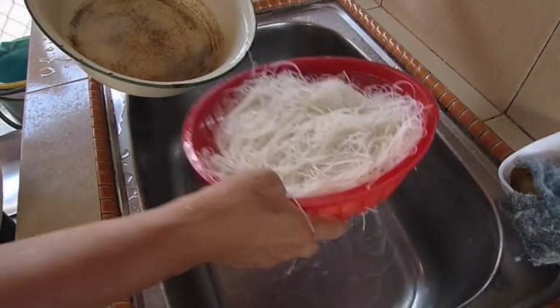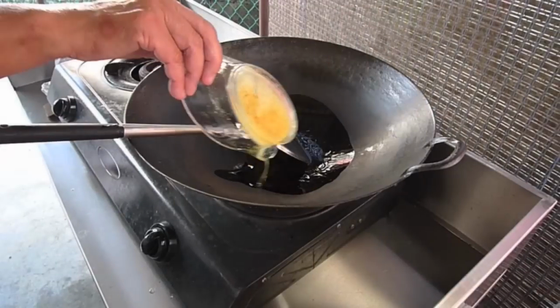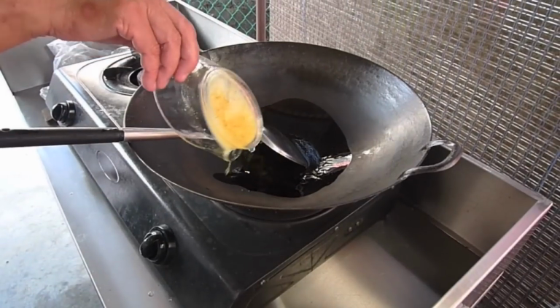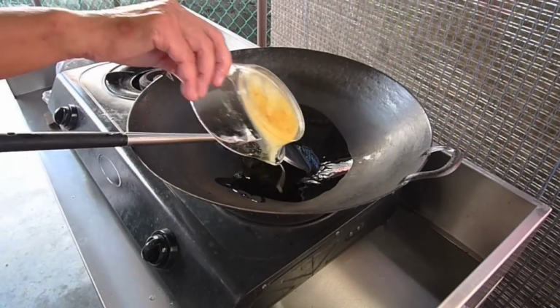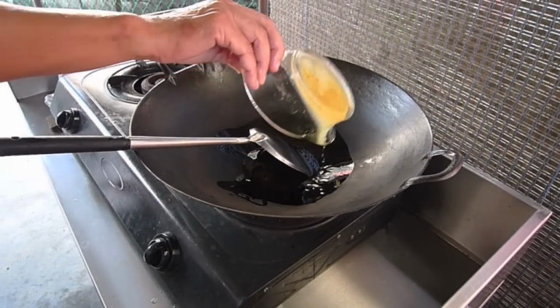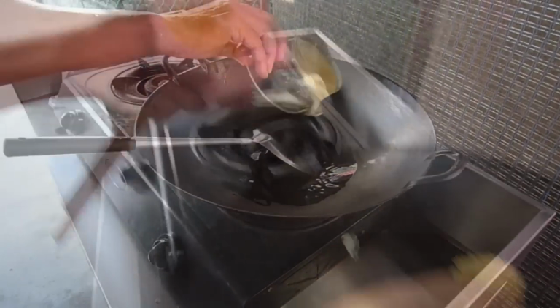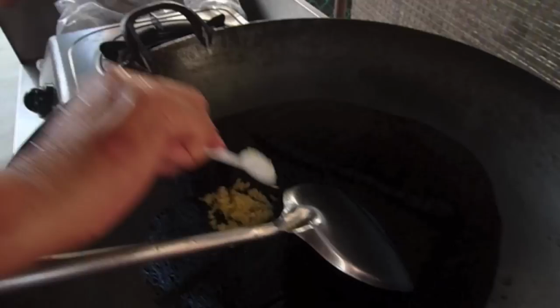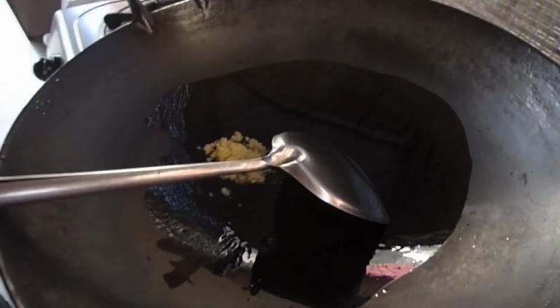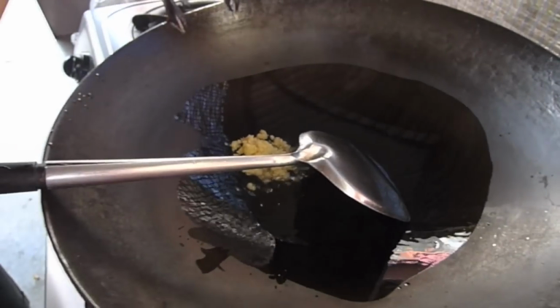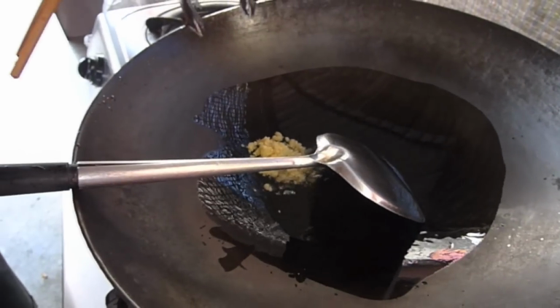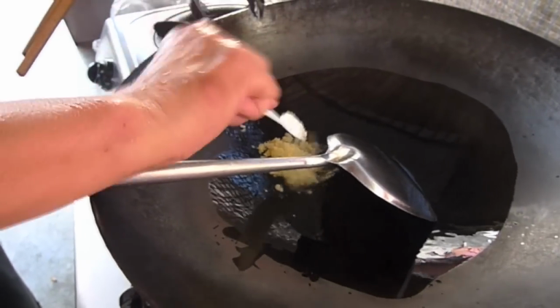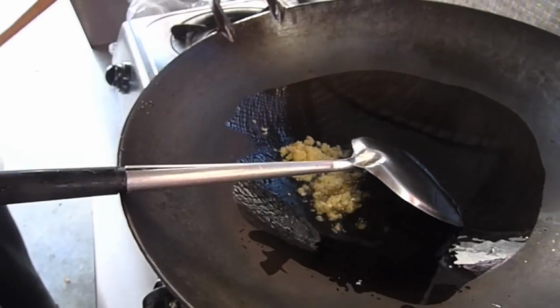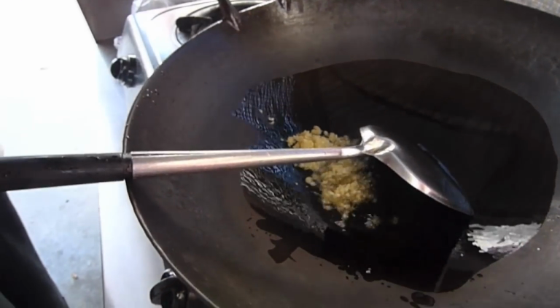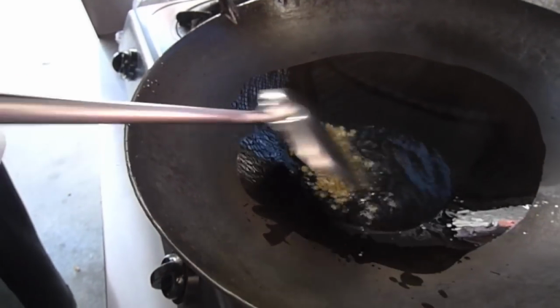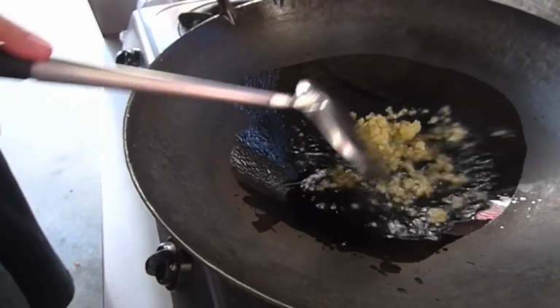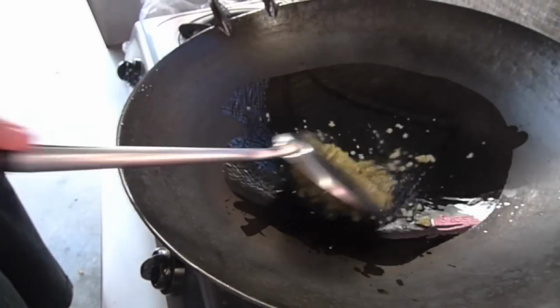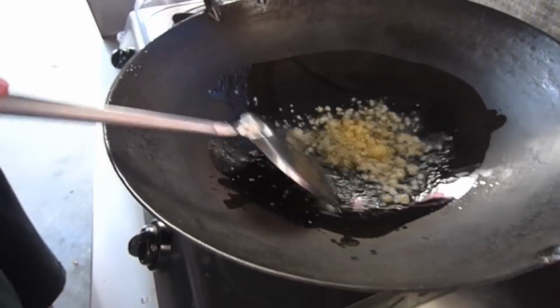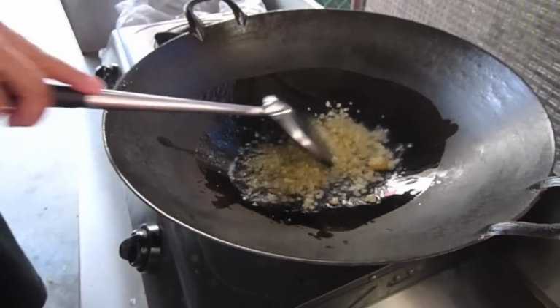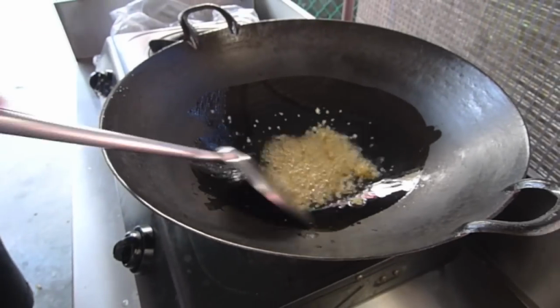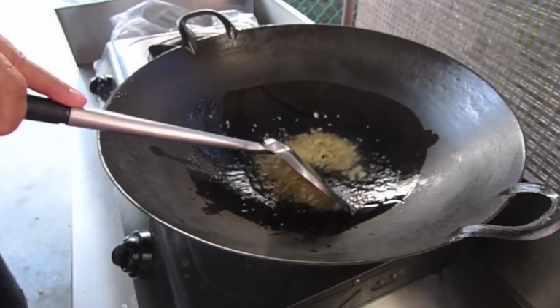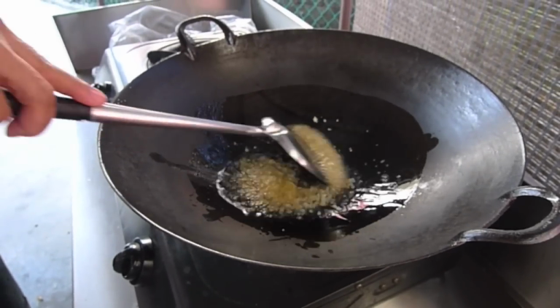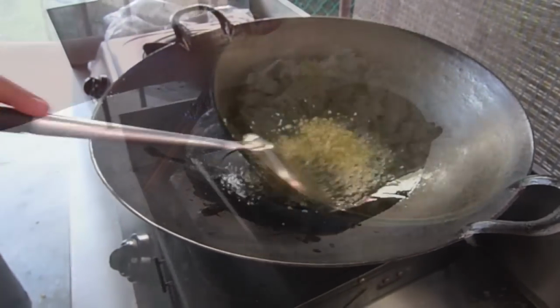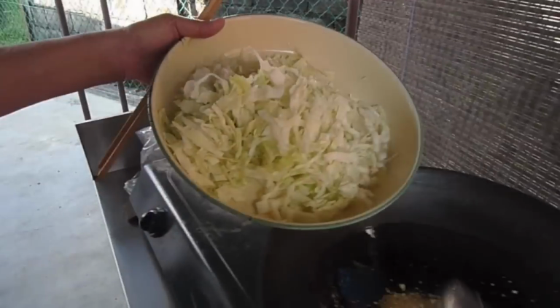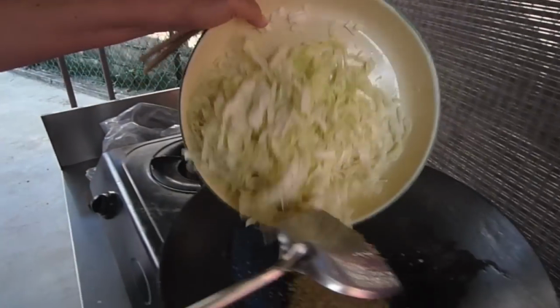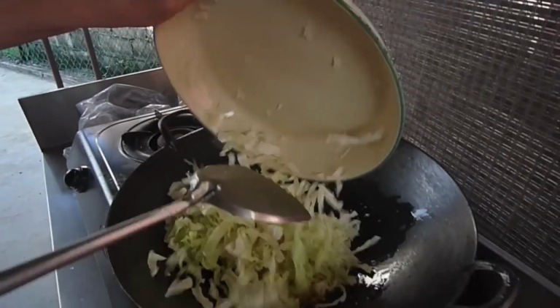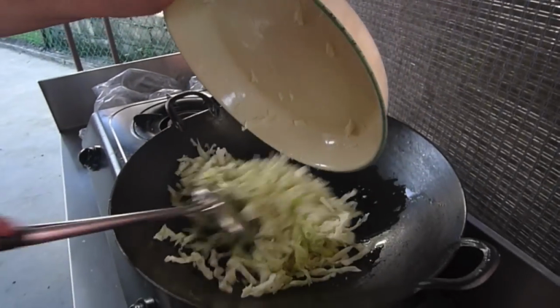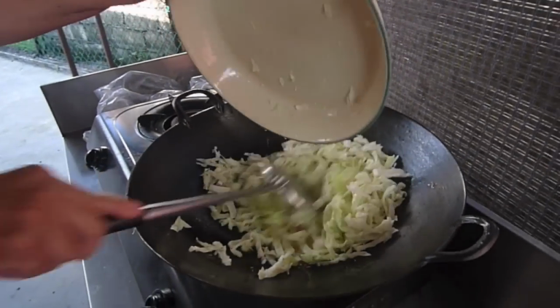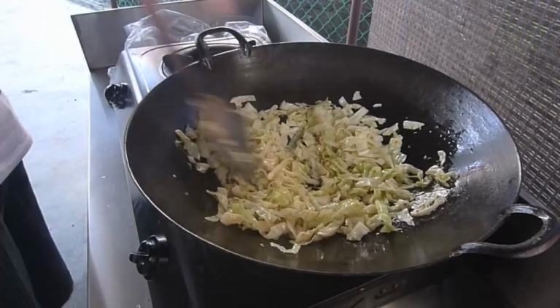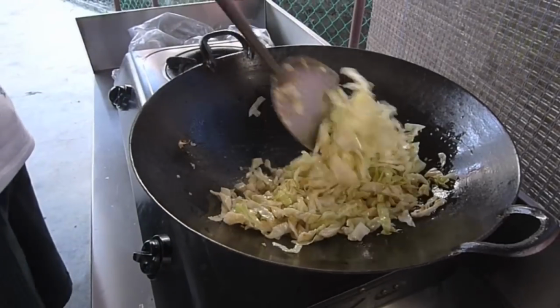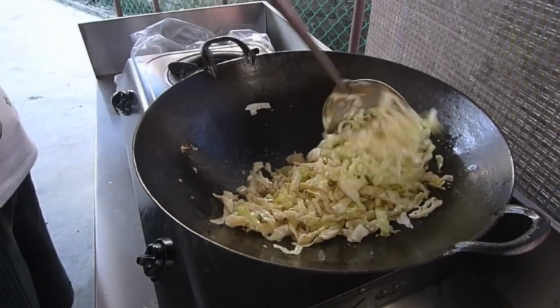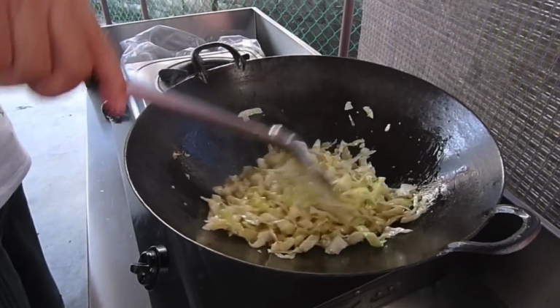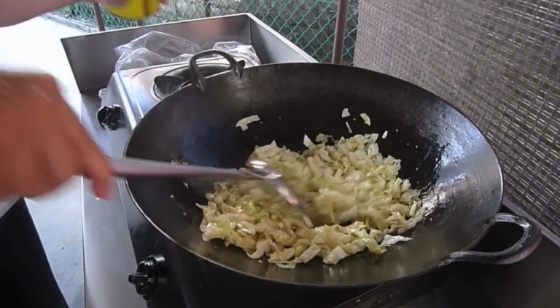Make sure your wok is hot before you put the oil in. Then put a couple of teaspoons of garlic. We want to brown the garlic. Then put in your cabbage and fry it until the cabbage is soft.